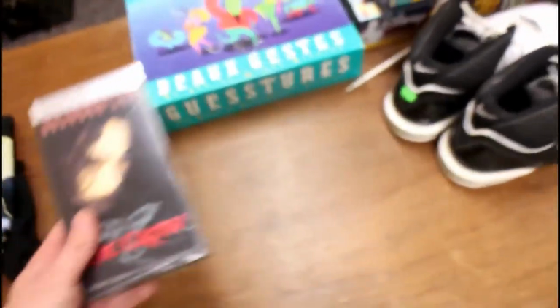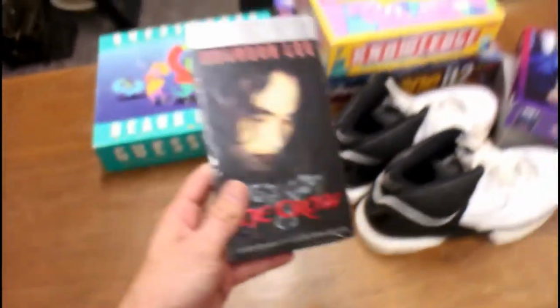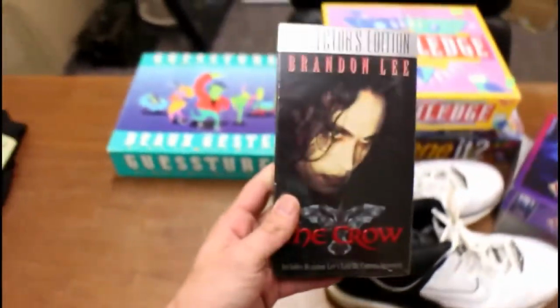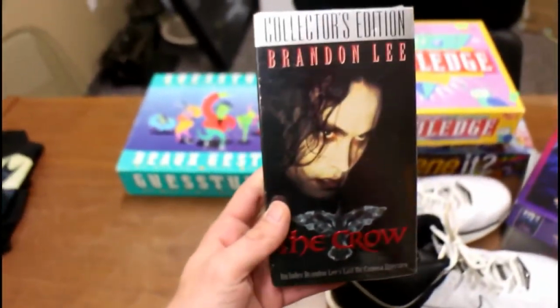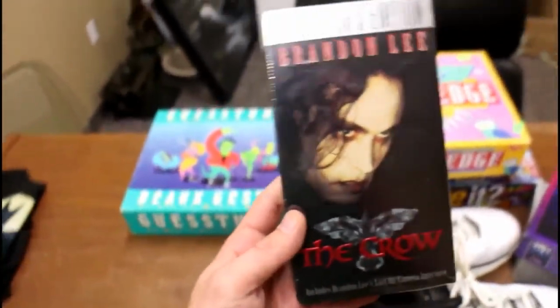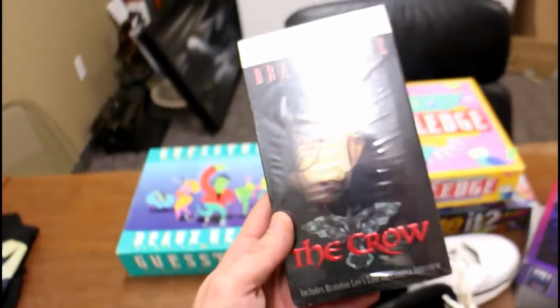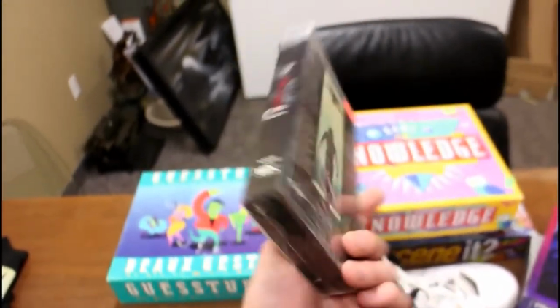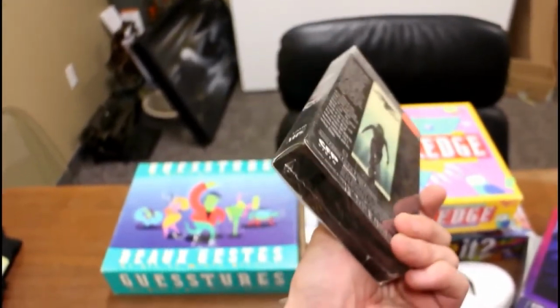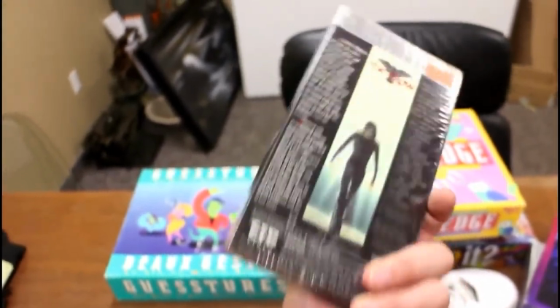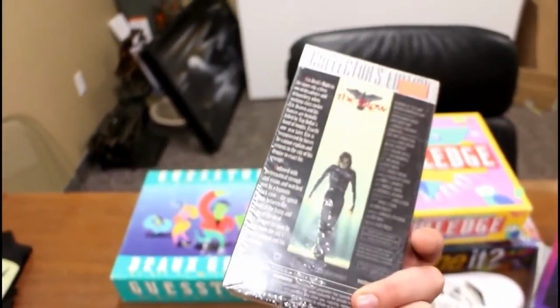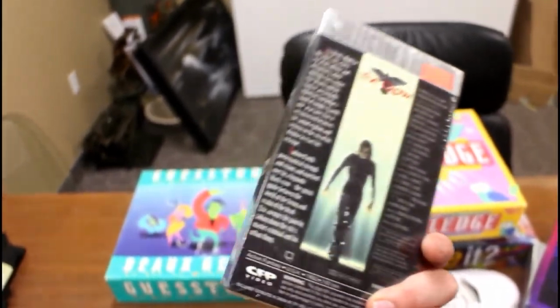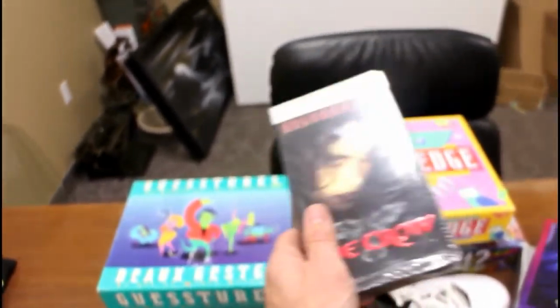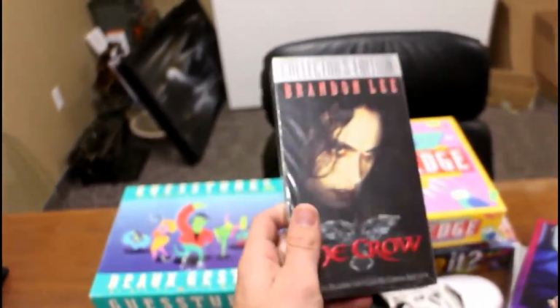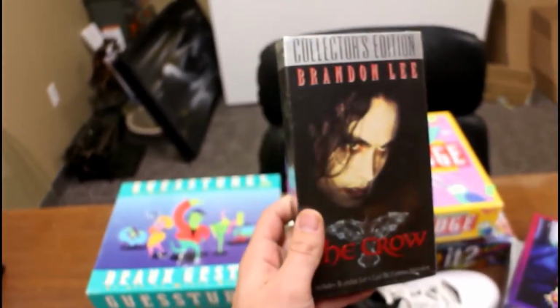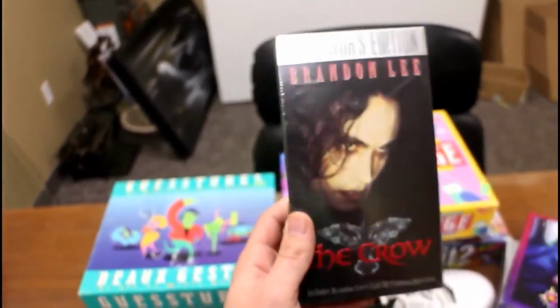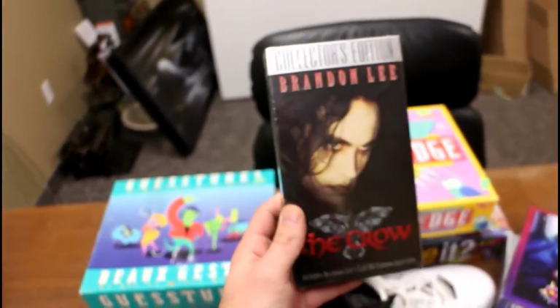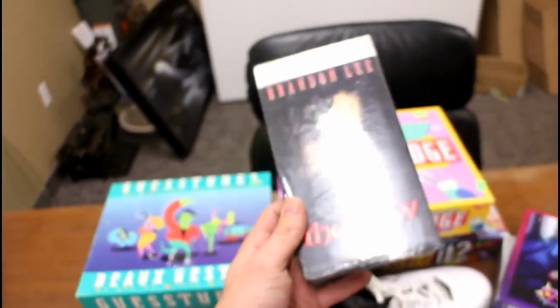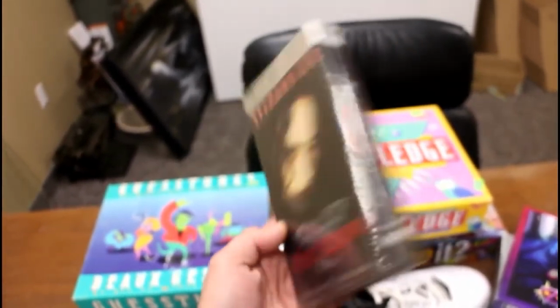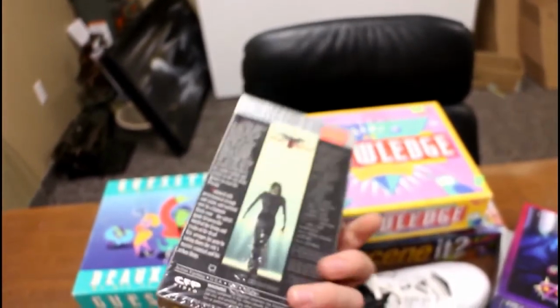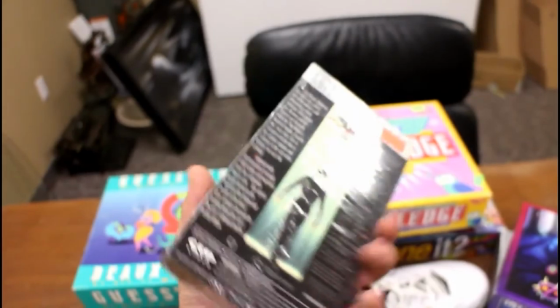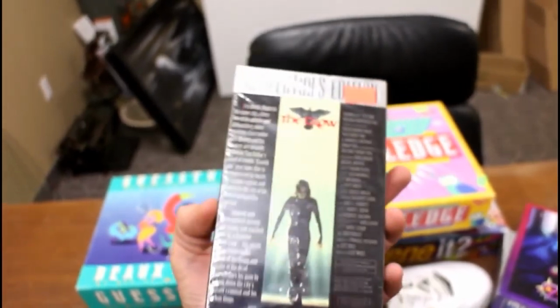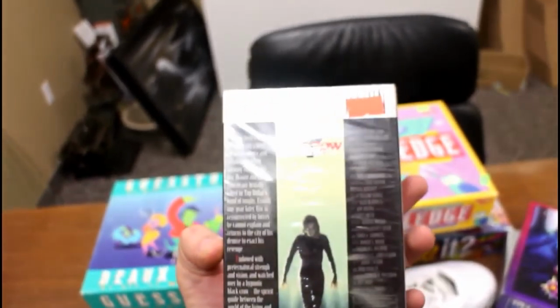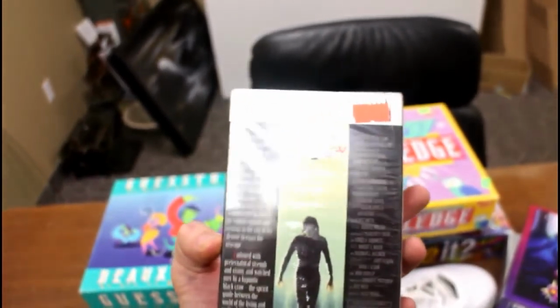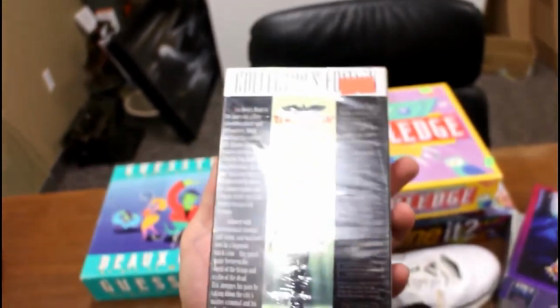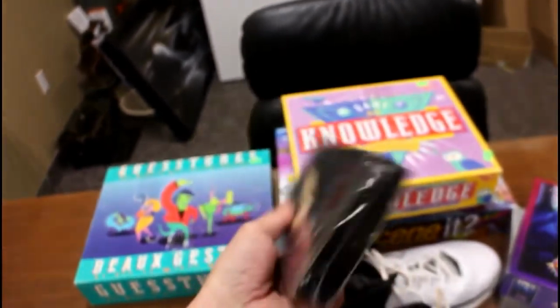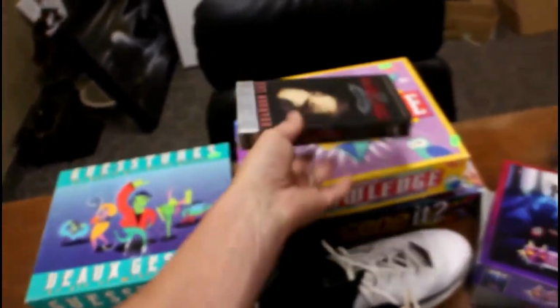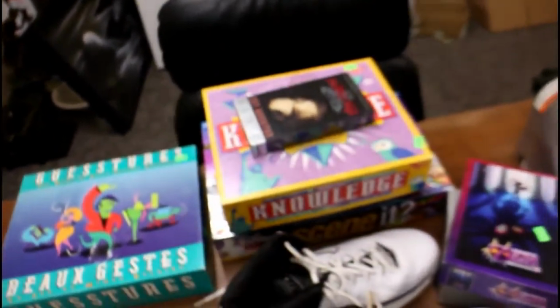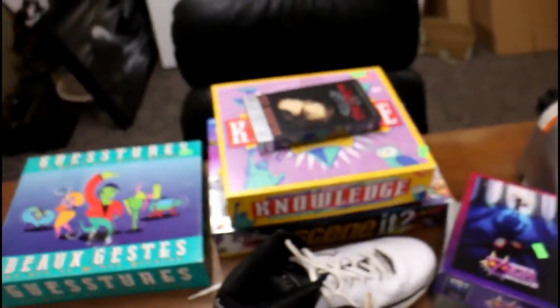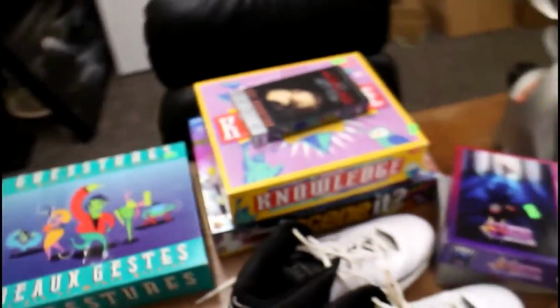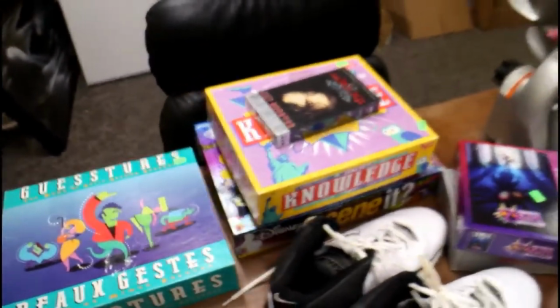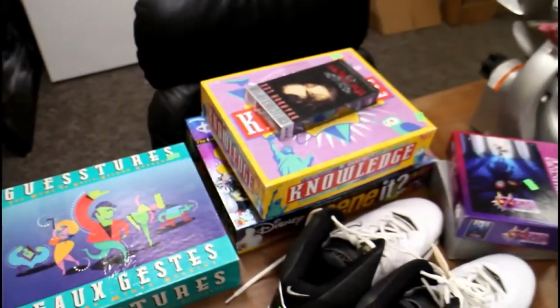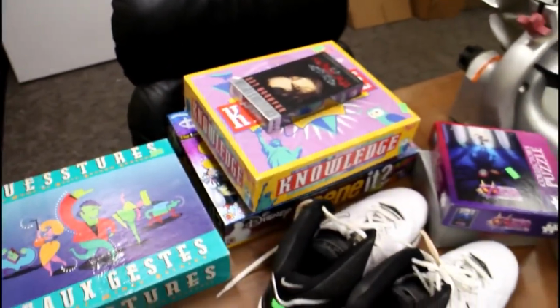I don't normally grab VHS tapes, but when they're sealed I pick them up. This one was a sealed copy of The Crow — it goes for about $17 on Amazon. For the $0.50 it was at our Goodwill, I'll take that.